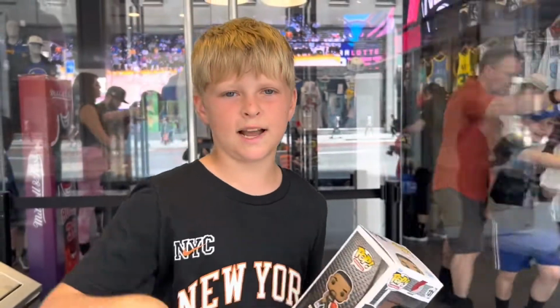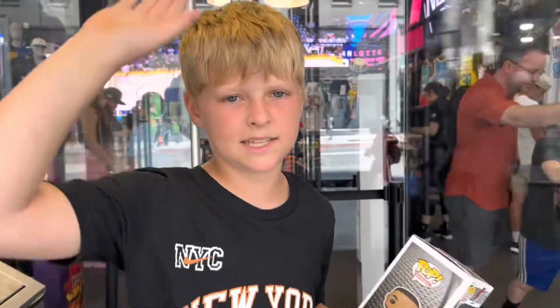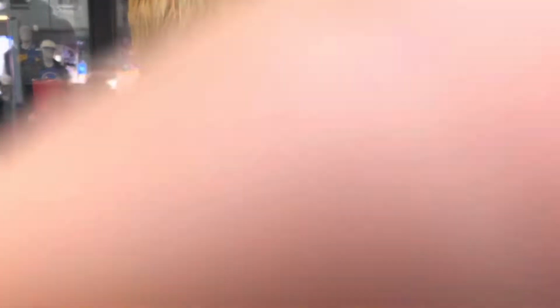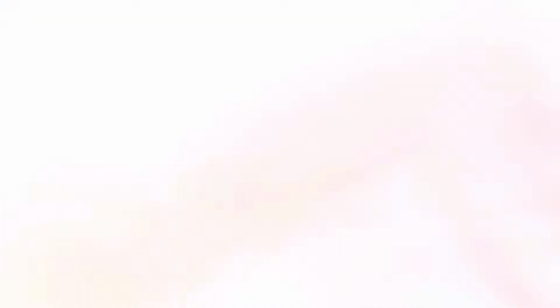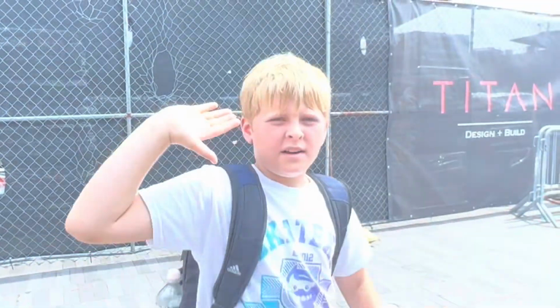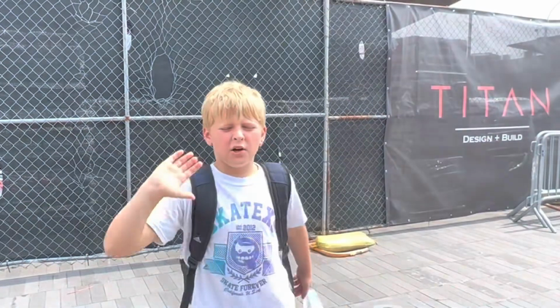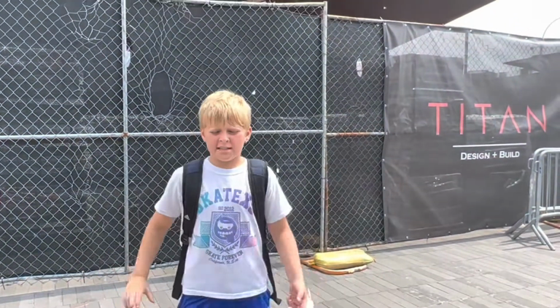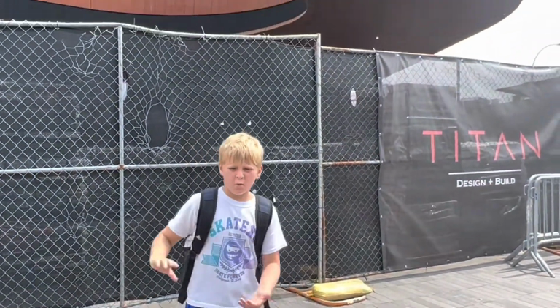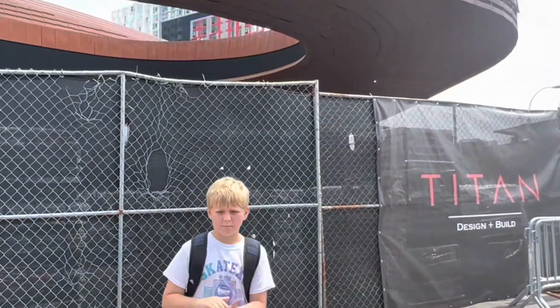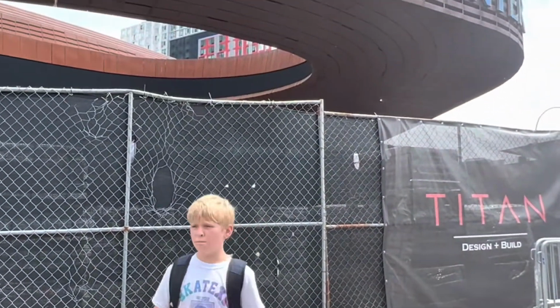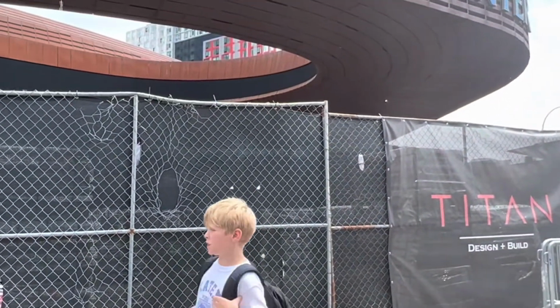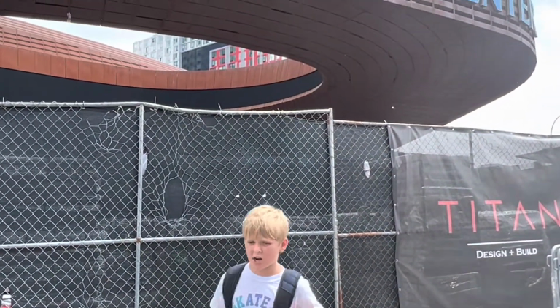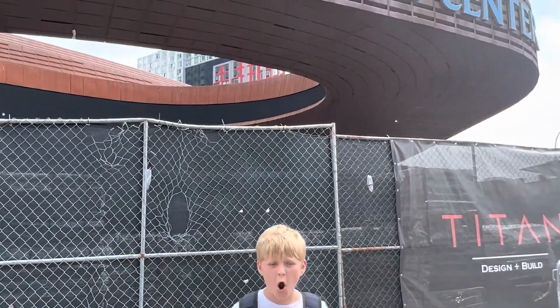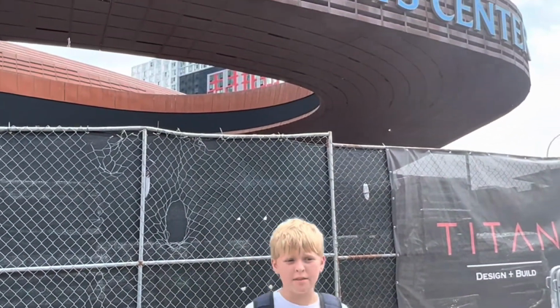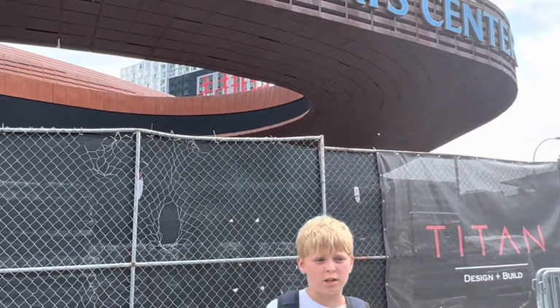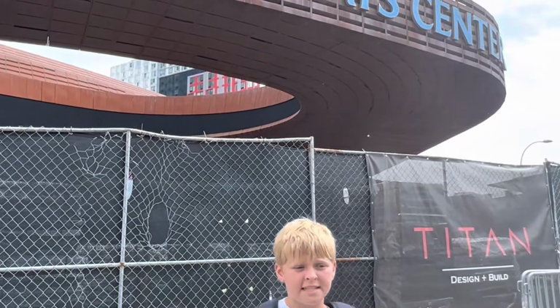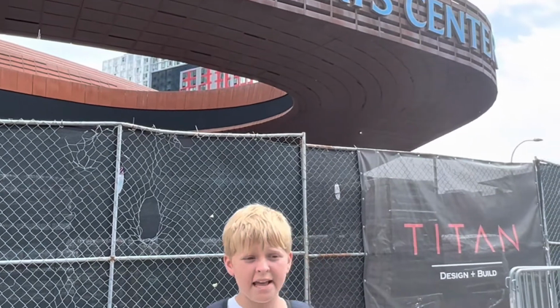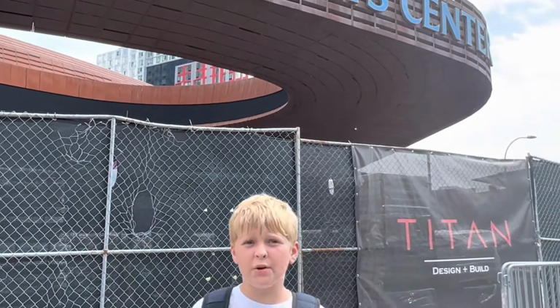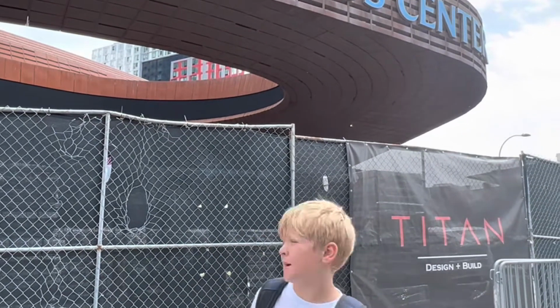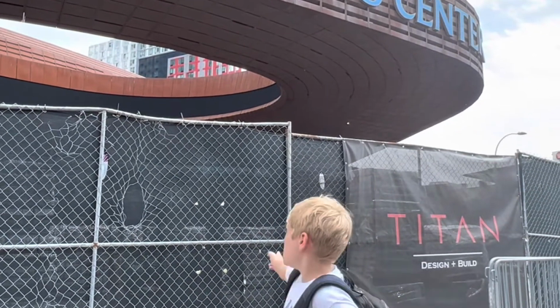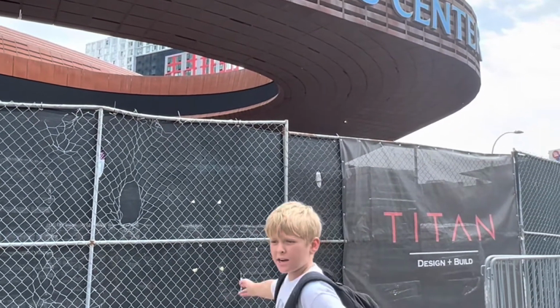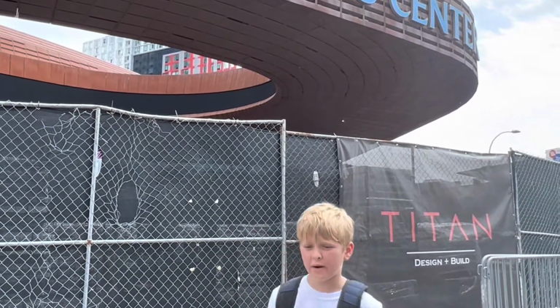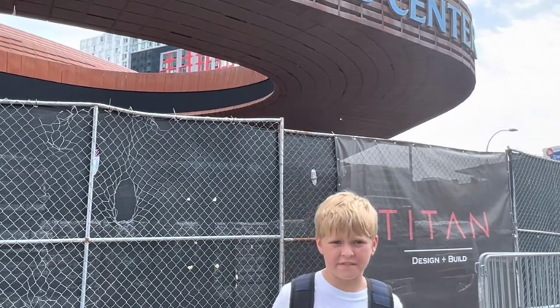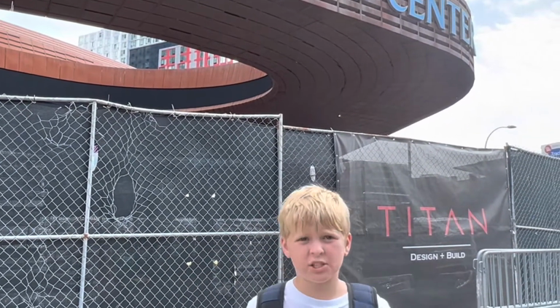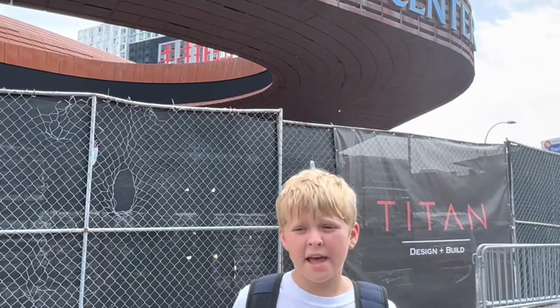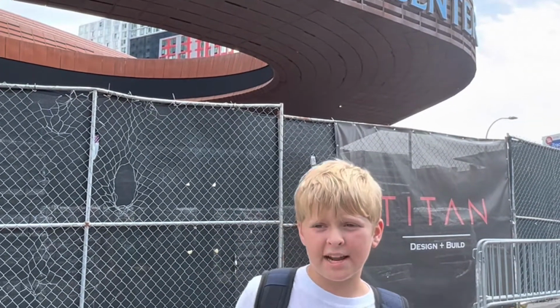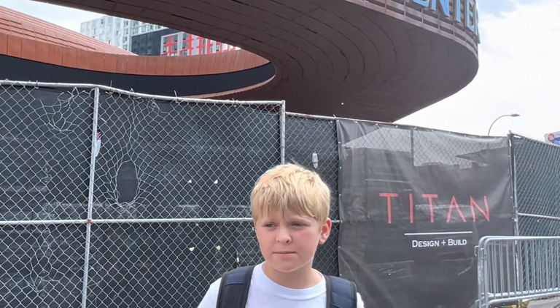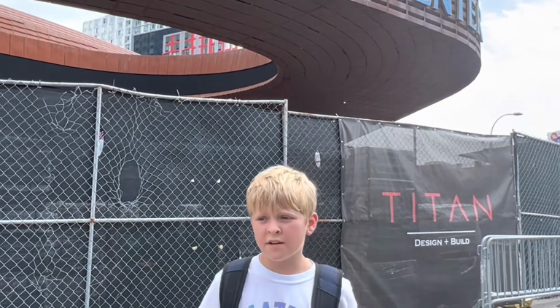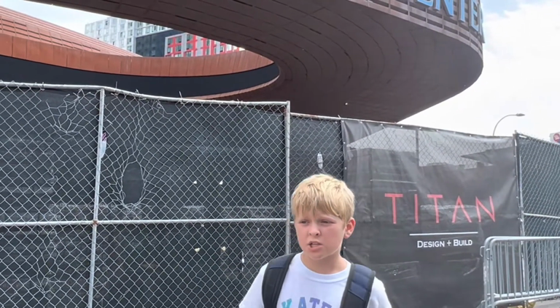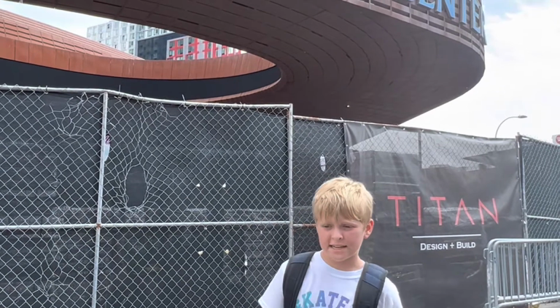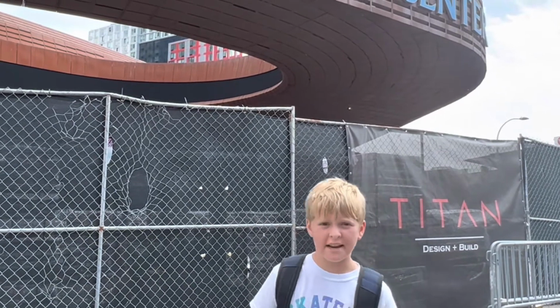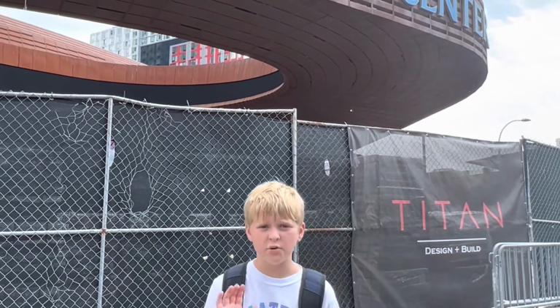Hello guys, welcome to Barclays Center, home of the Brooklyn Nets and New York Liberty. We are going to go into the fan shop and check out some stuff, so let's get right into it.